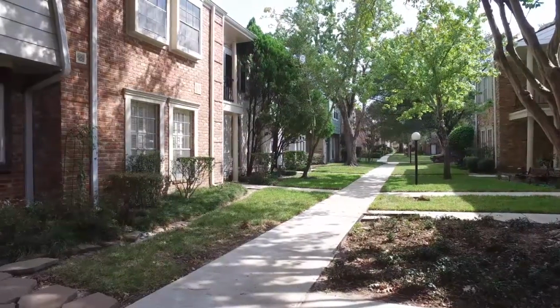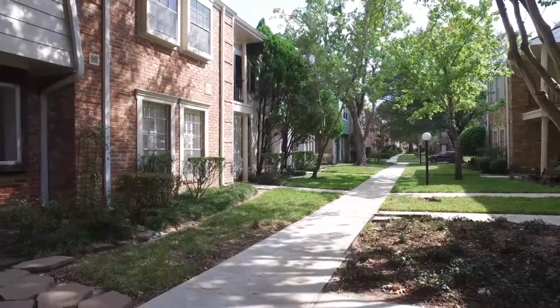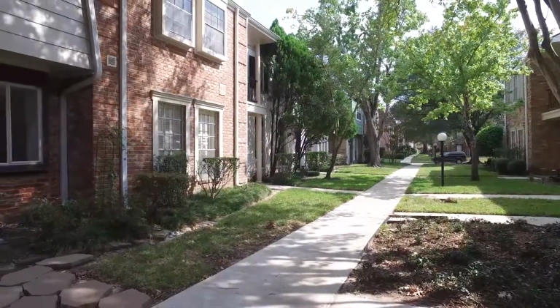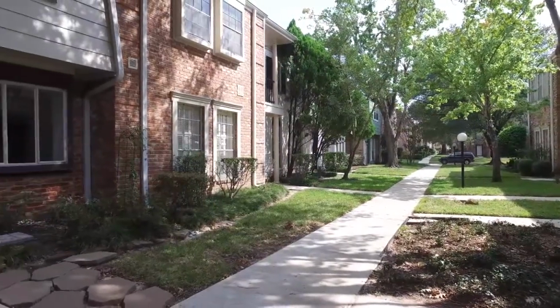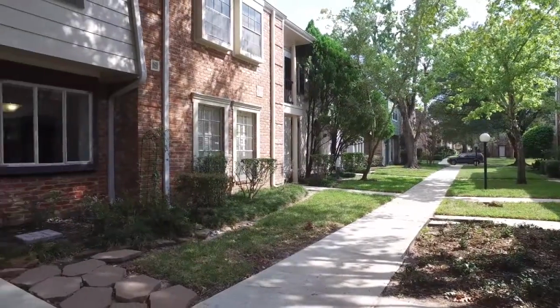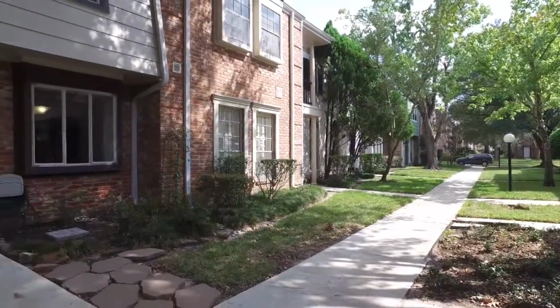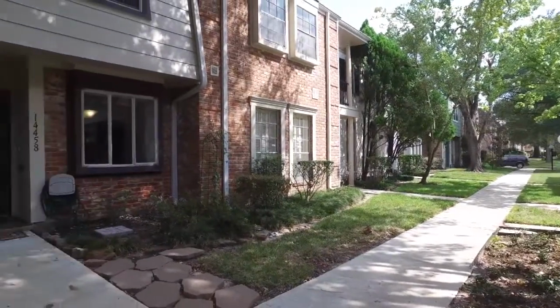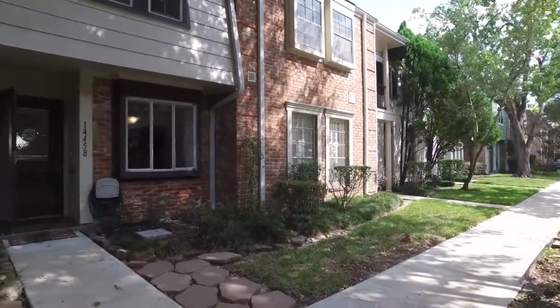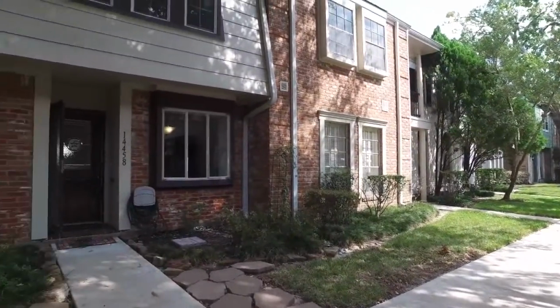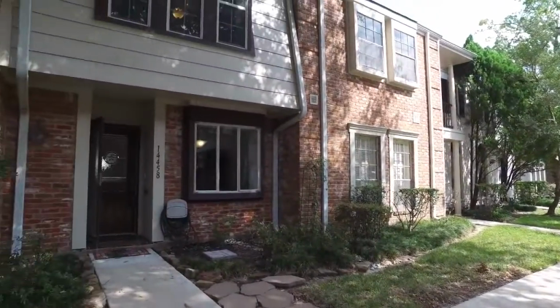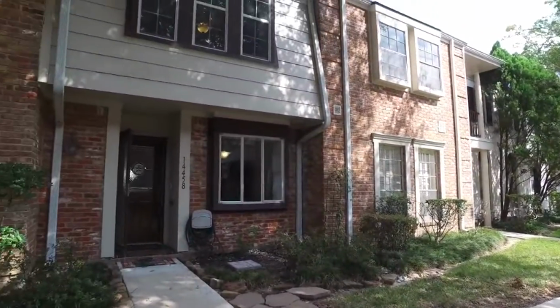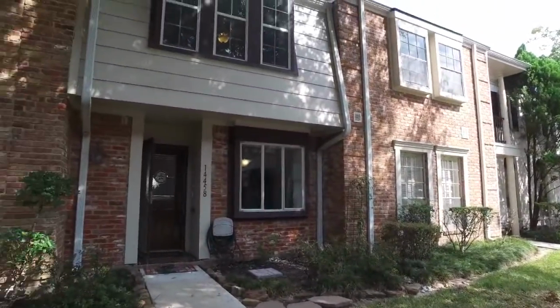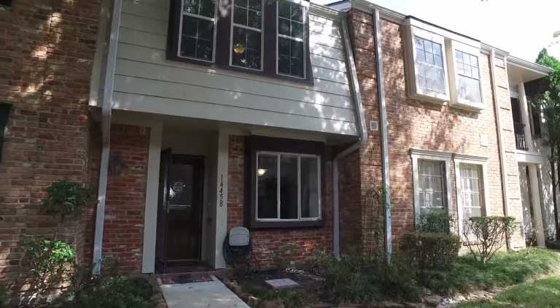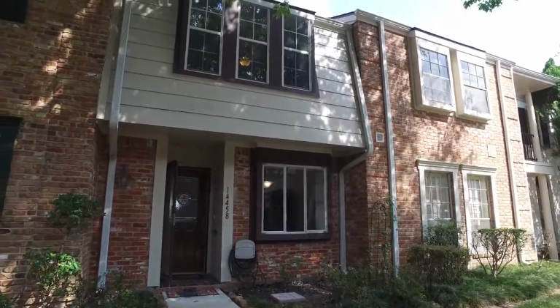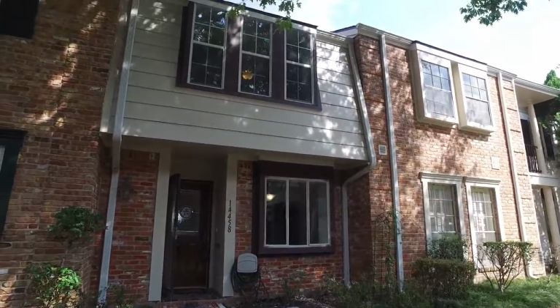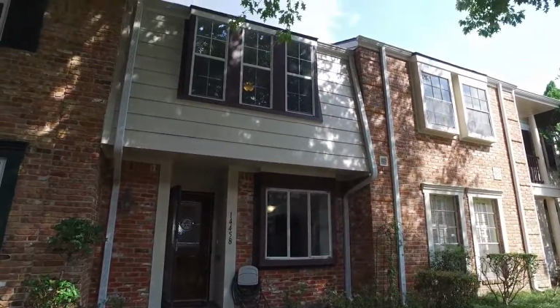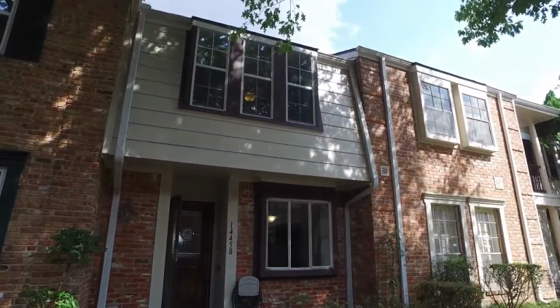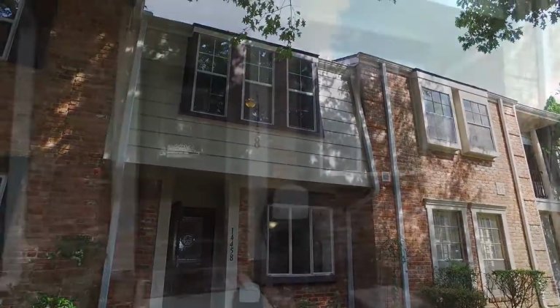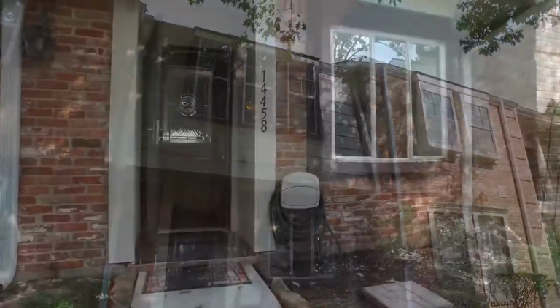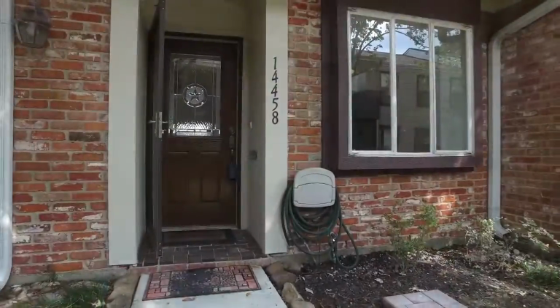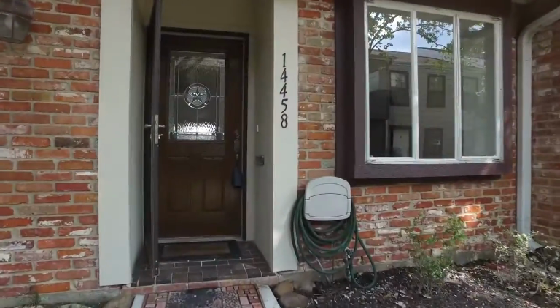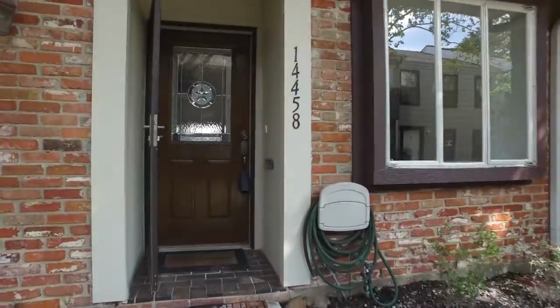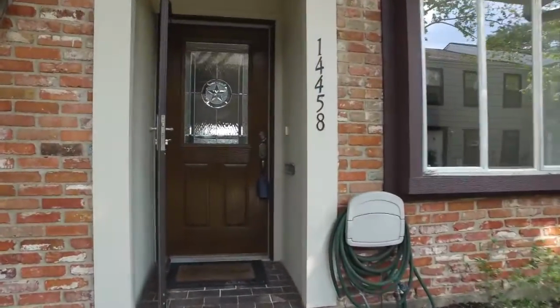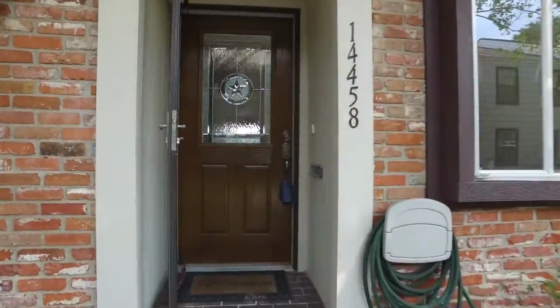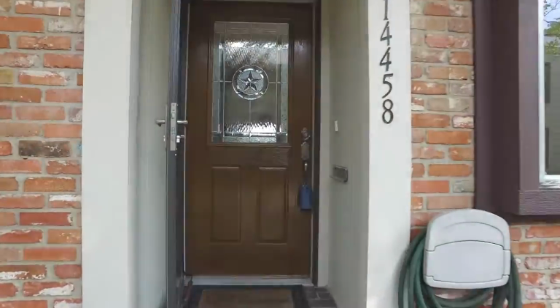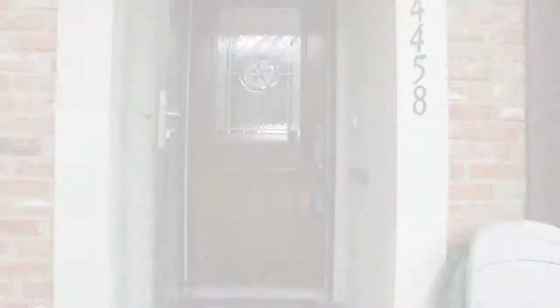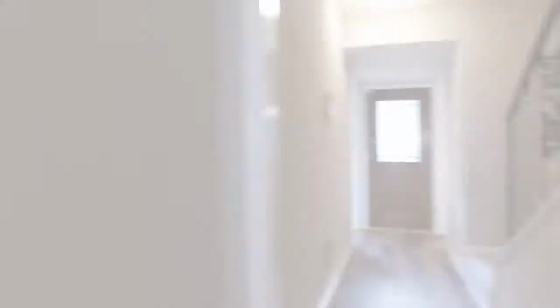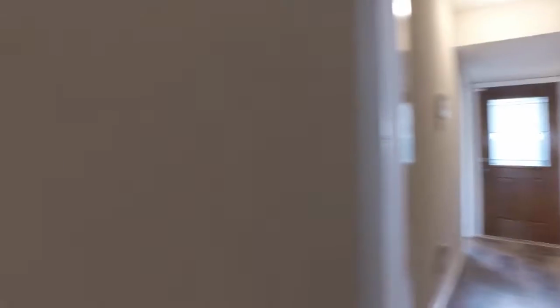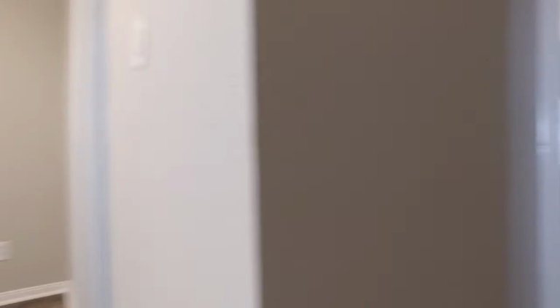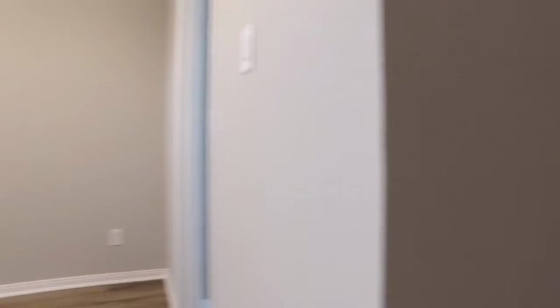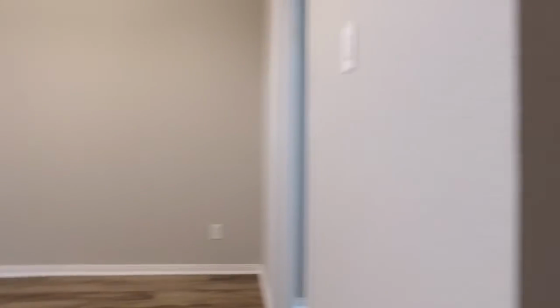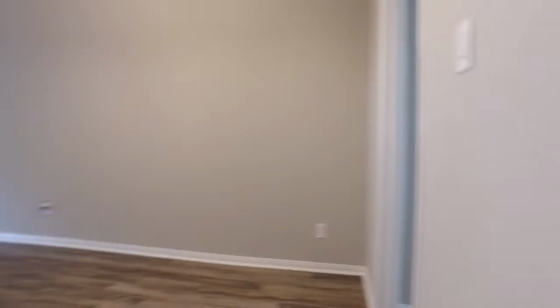Welcome to the walkthrough video tour. We're about to go on a journey together into what is an amazing home, just waiting for you to make it your own.